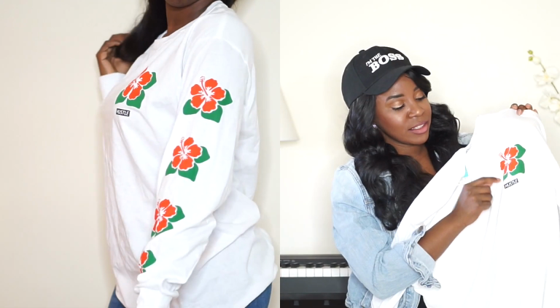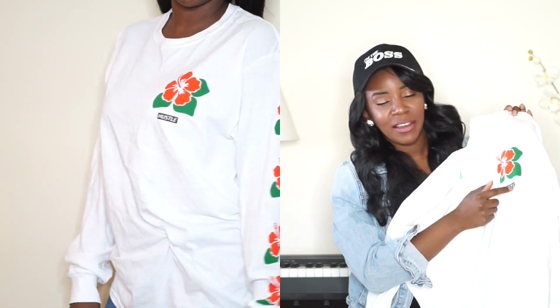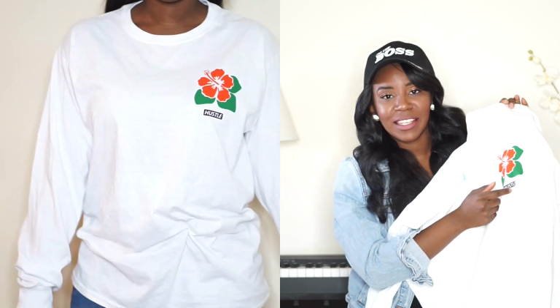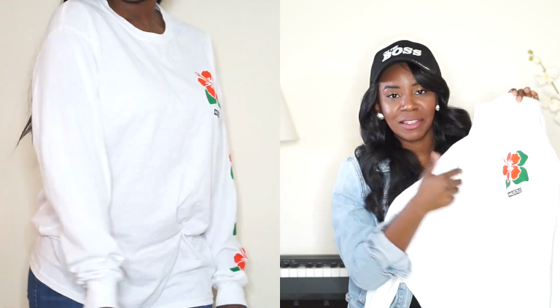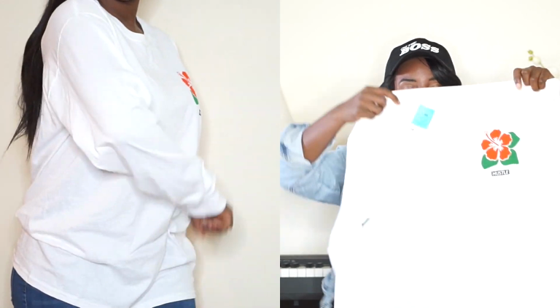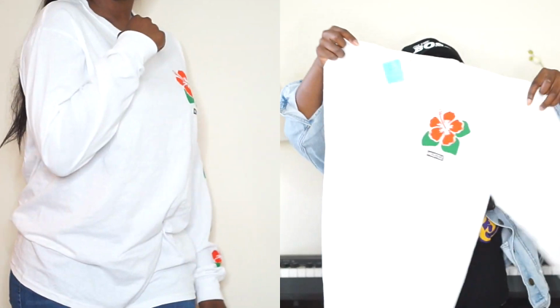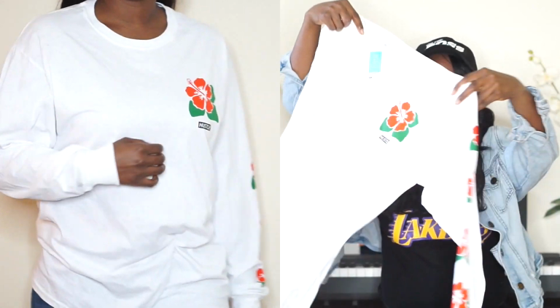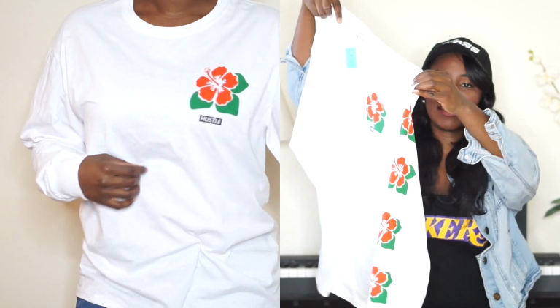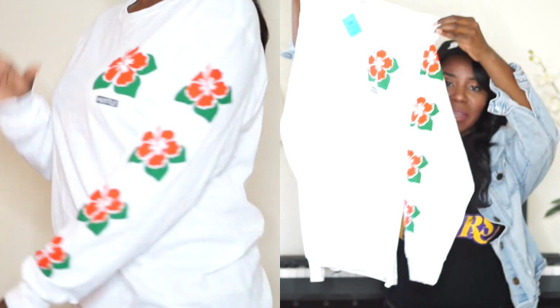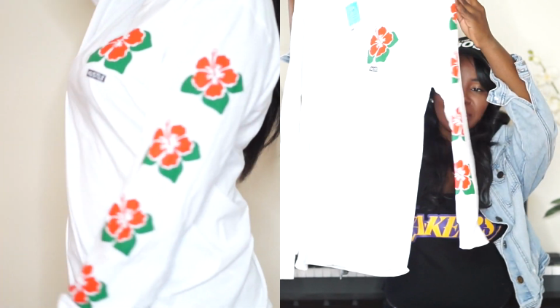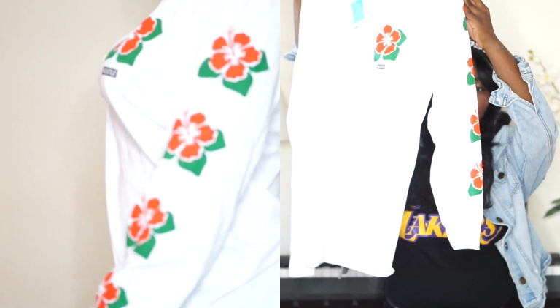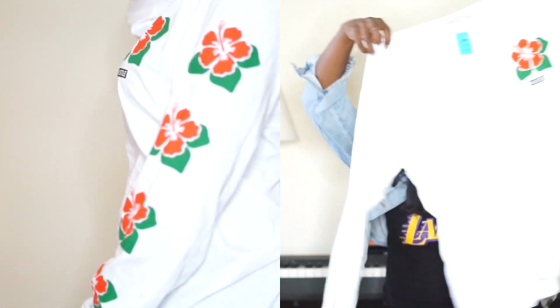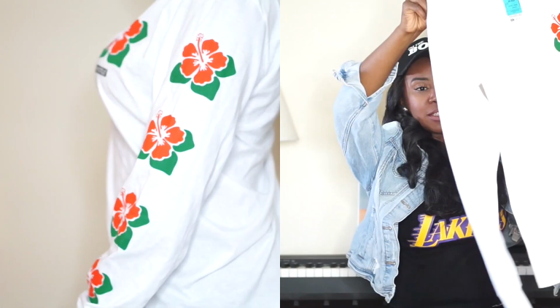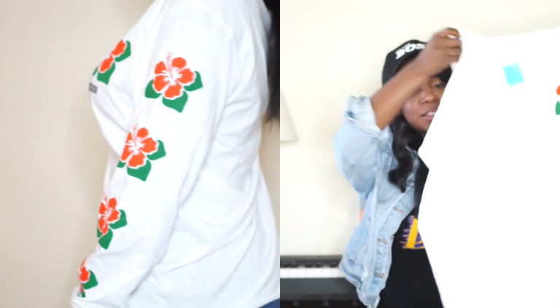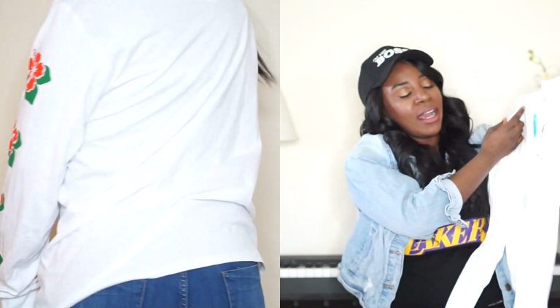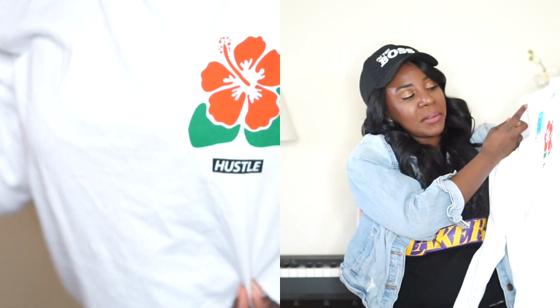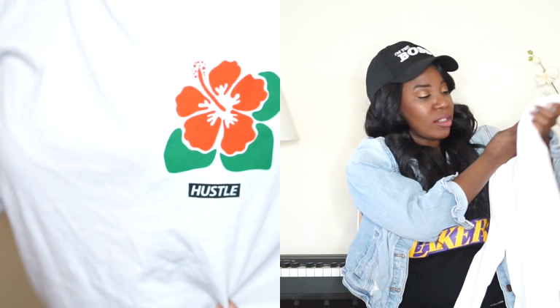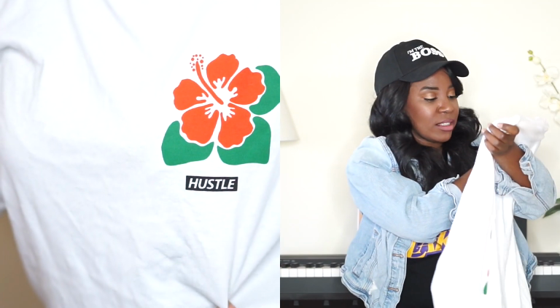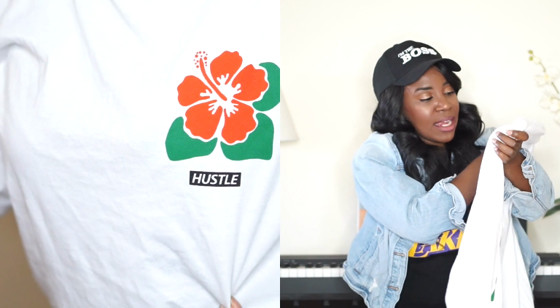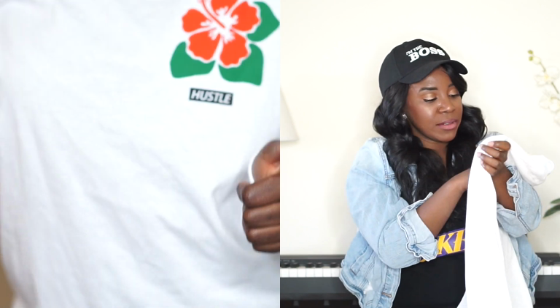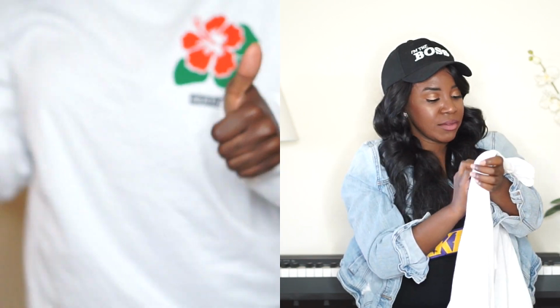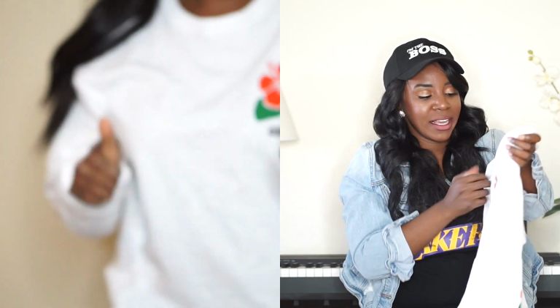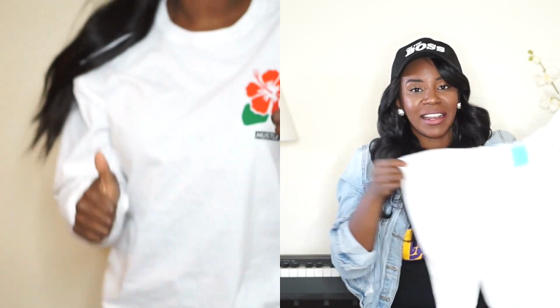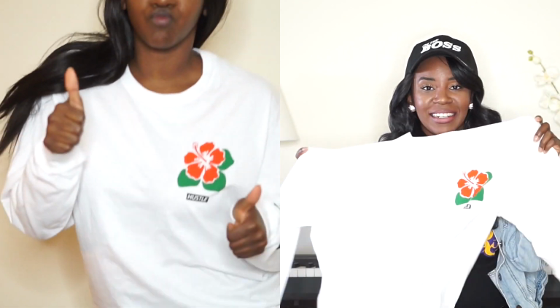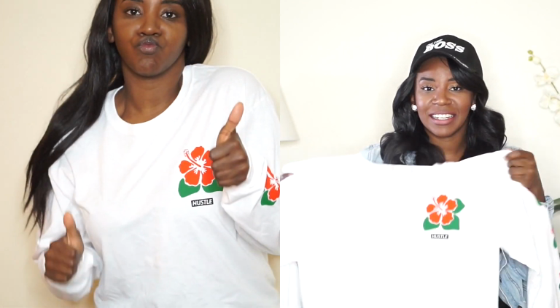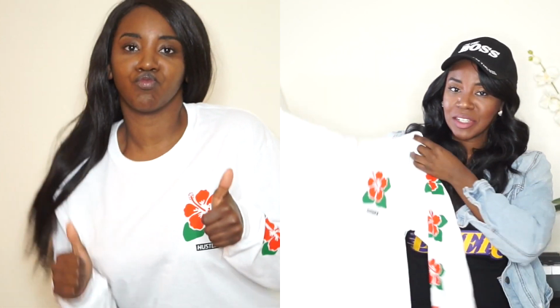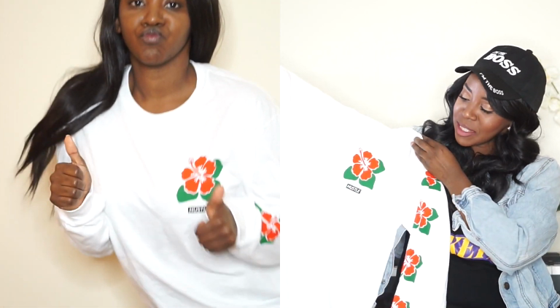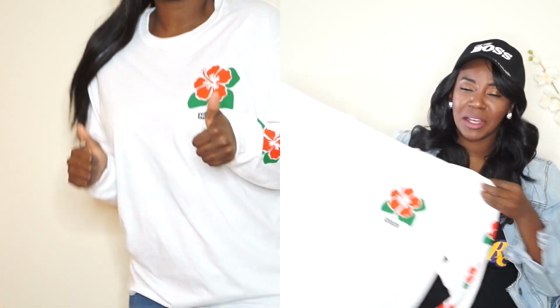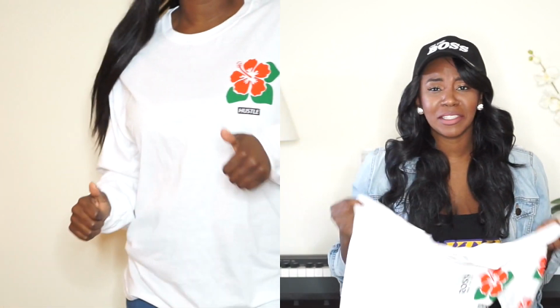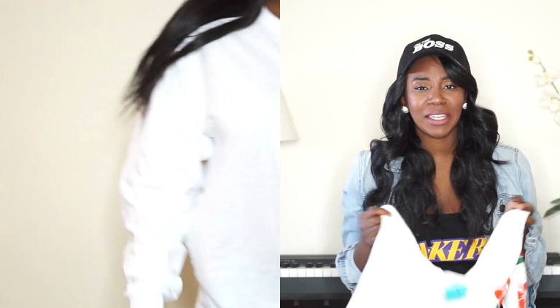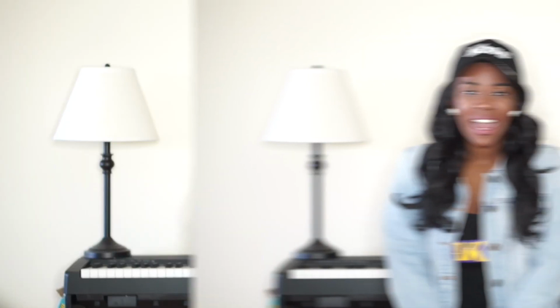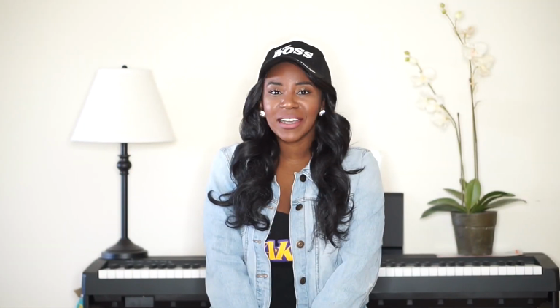The sleeves are my favorite too — this is really, really cute. It doesn't have a retail tag but I got it for $8.99. If I were to crop this as well it would be so cute.